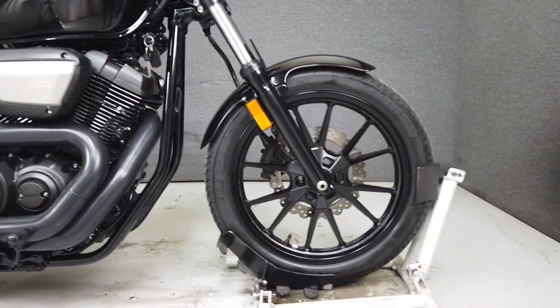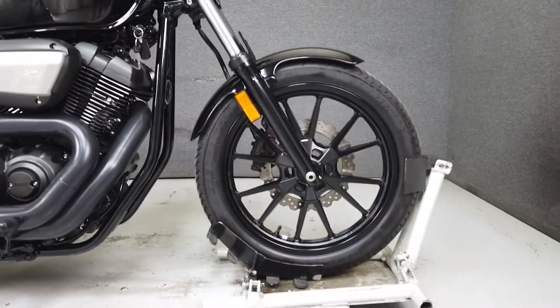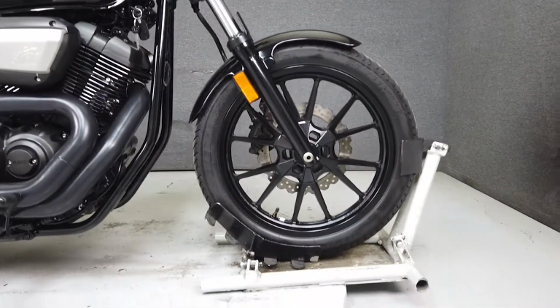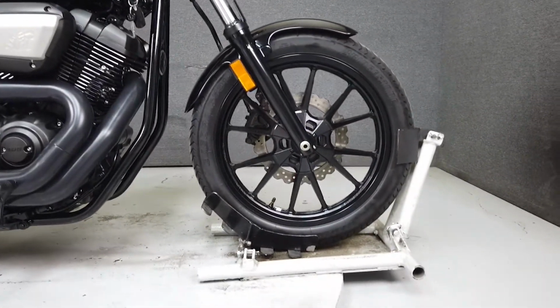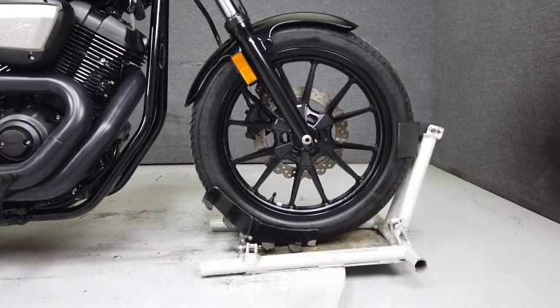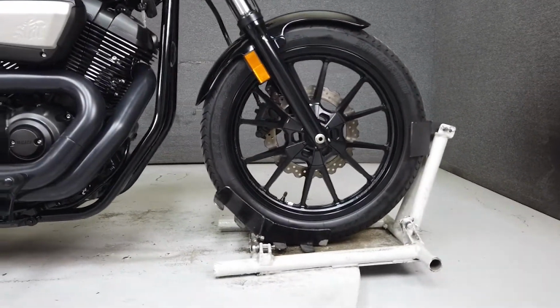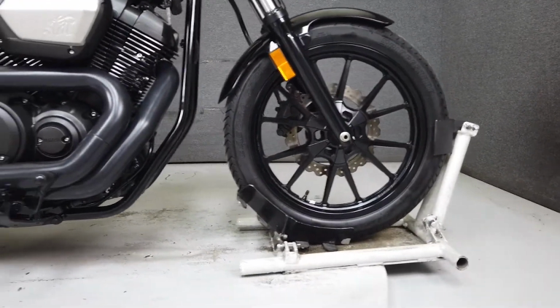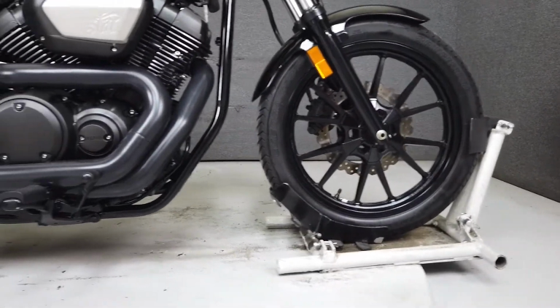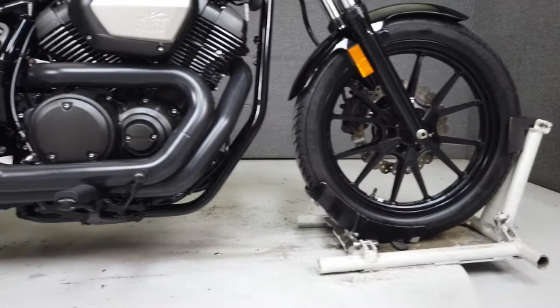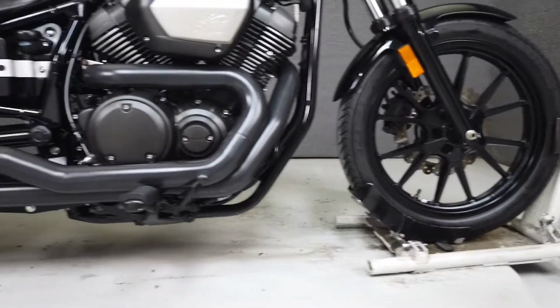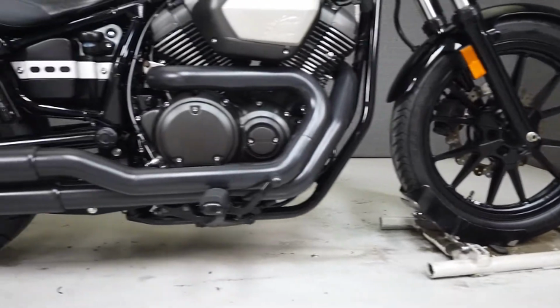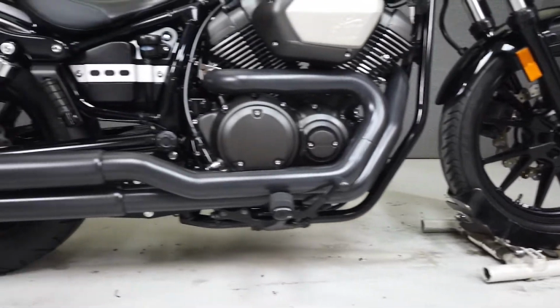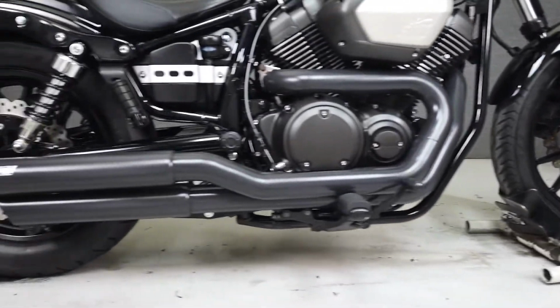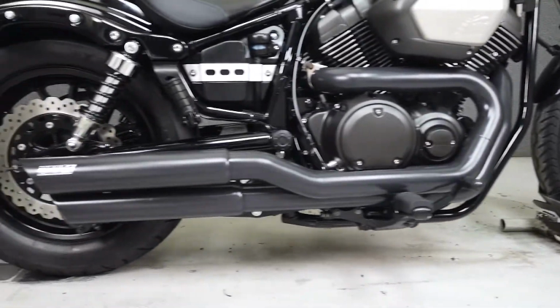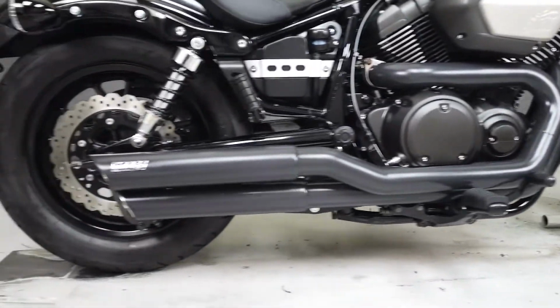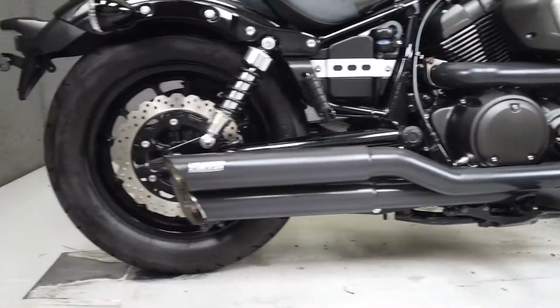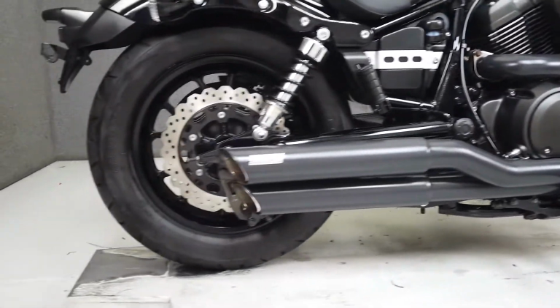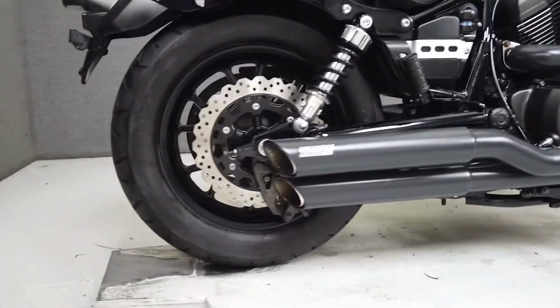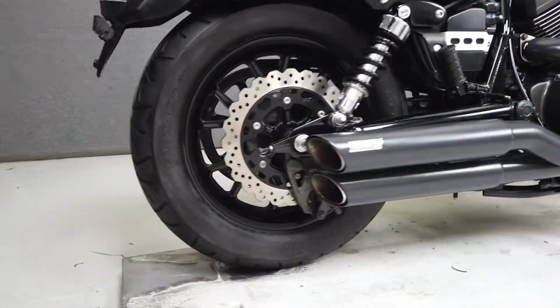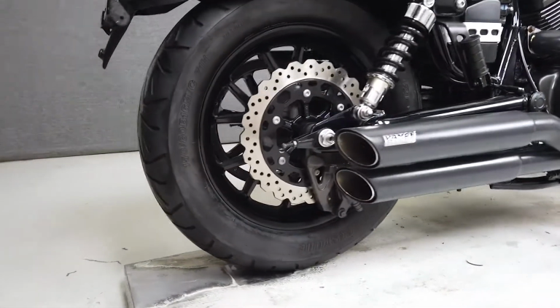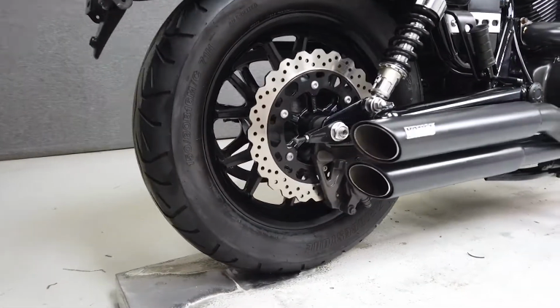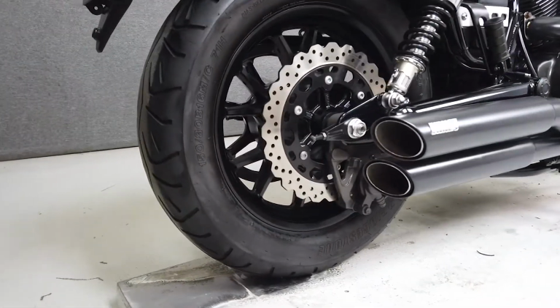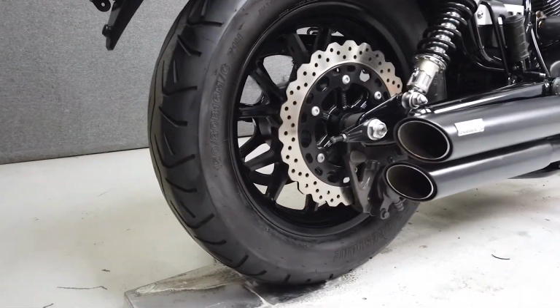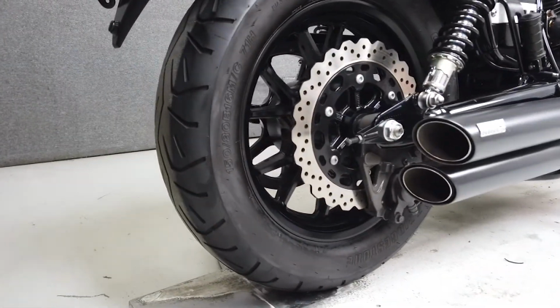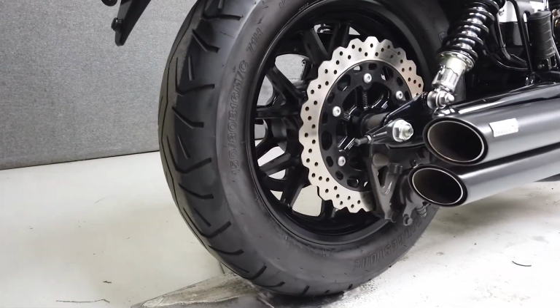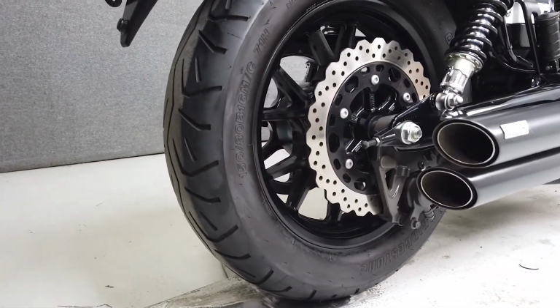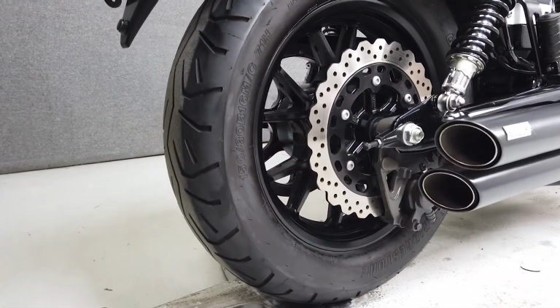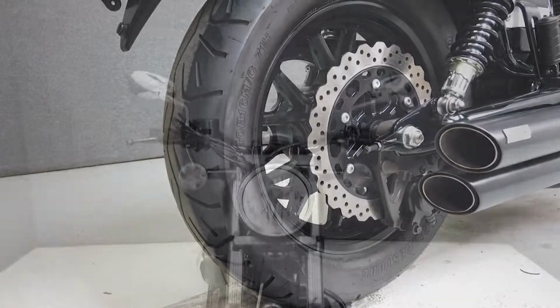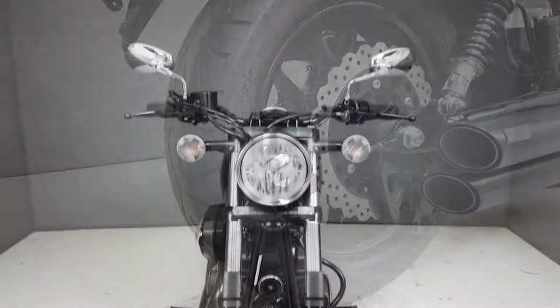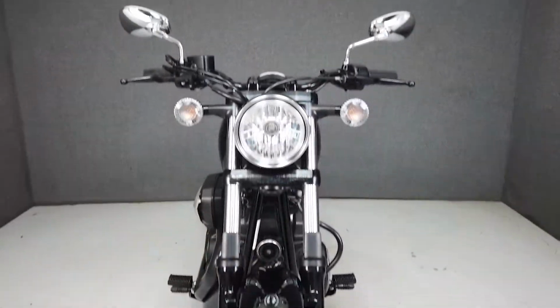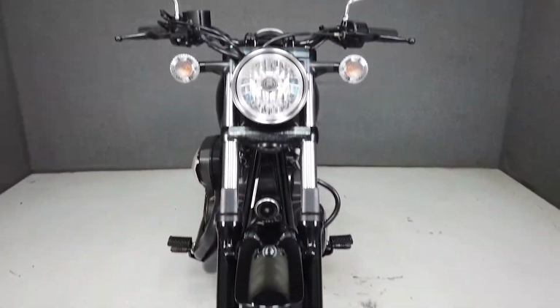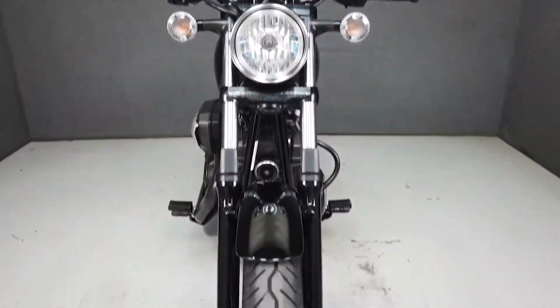Powered by a reliable 950cc V-twin engine with a 5-speed transmission, the Bolt puts out a respectable amount of horsepower and torque through a low maintenance belt drive.